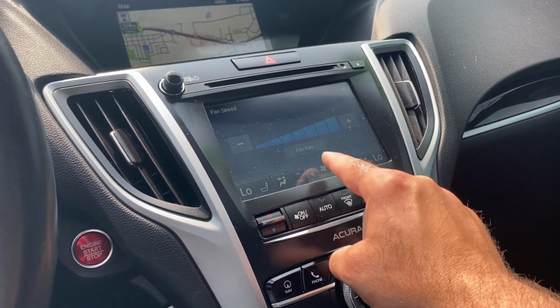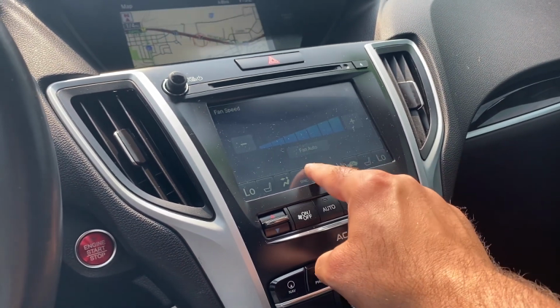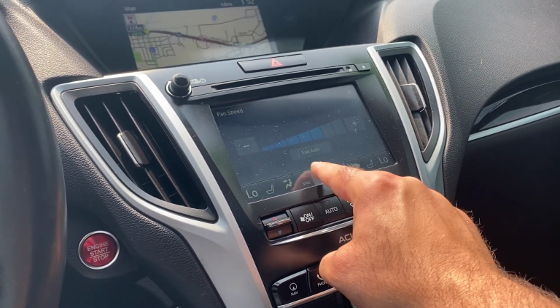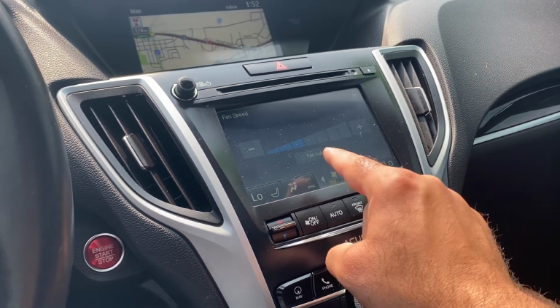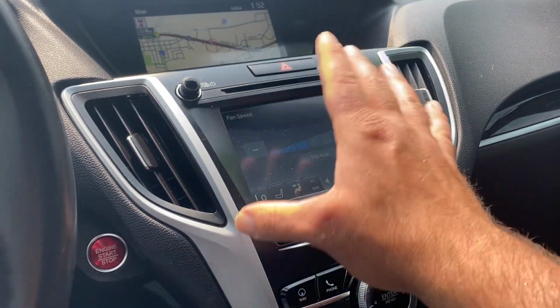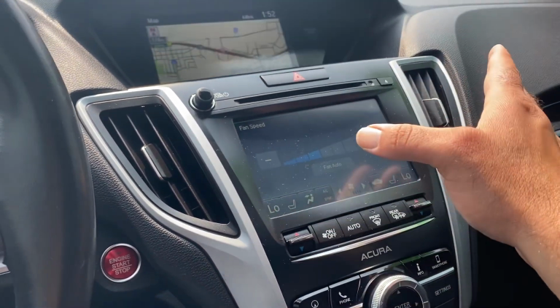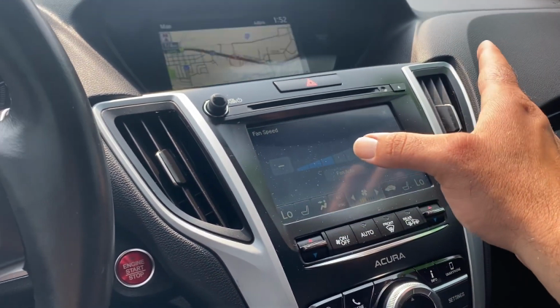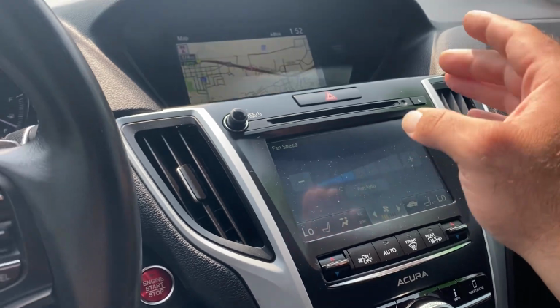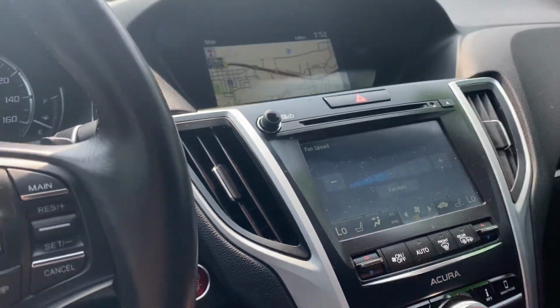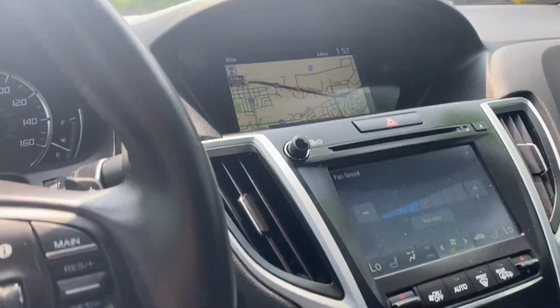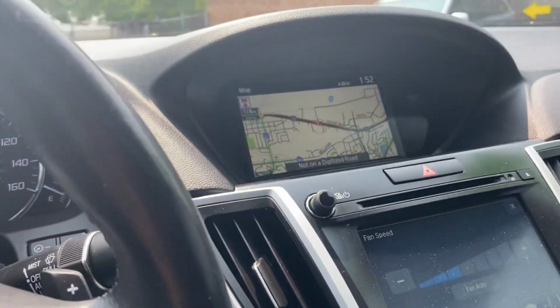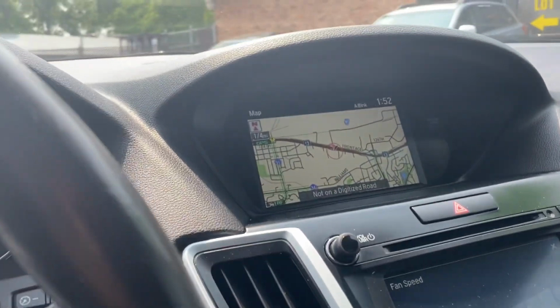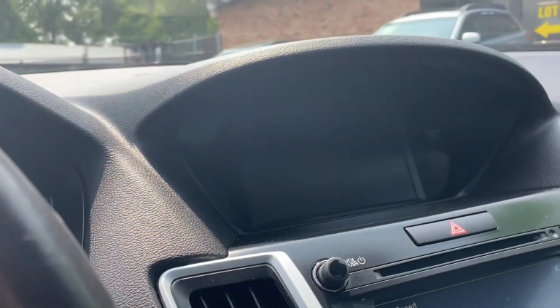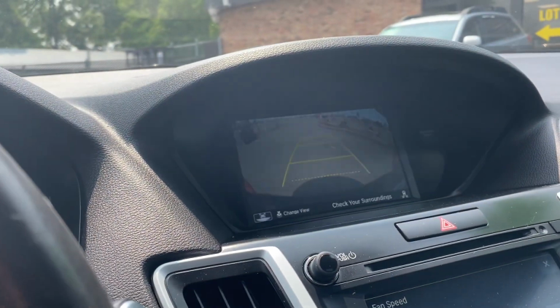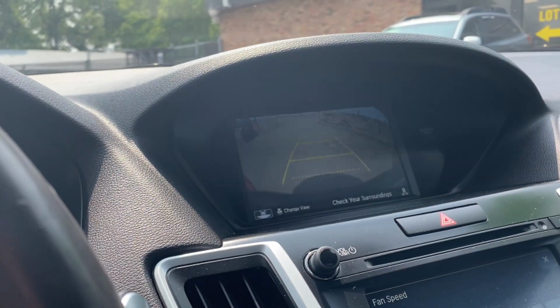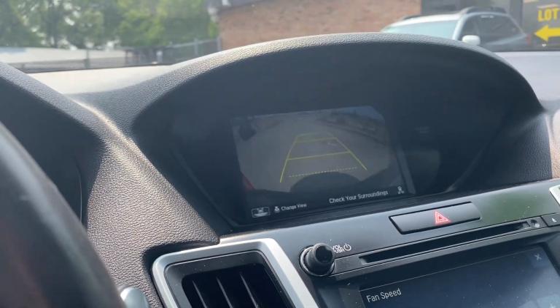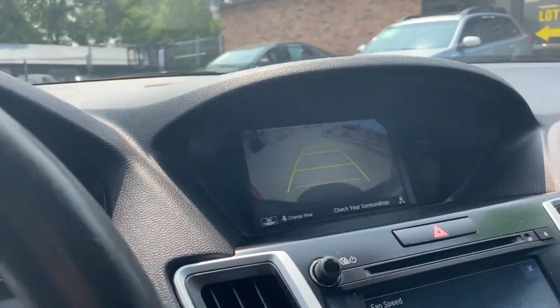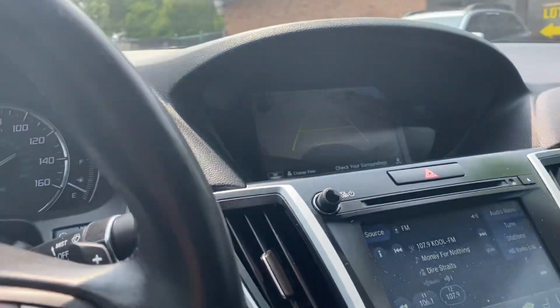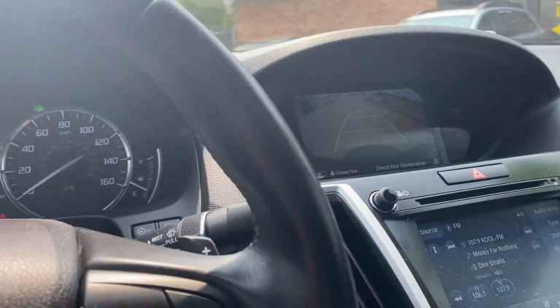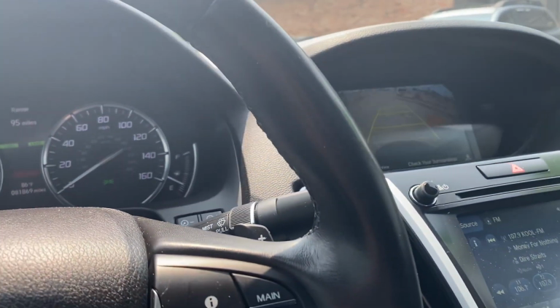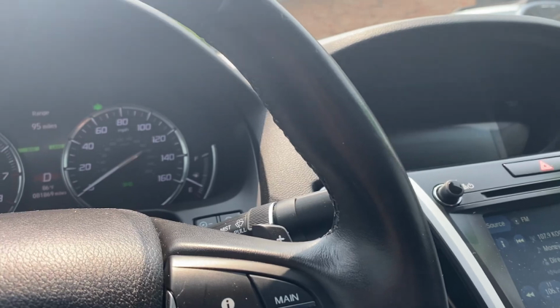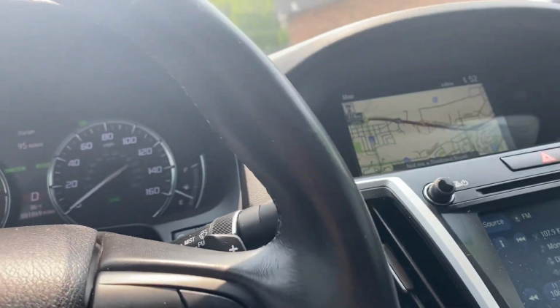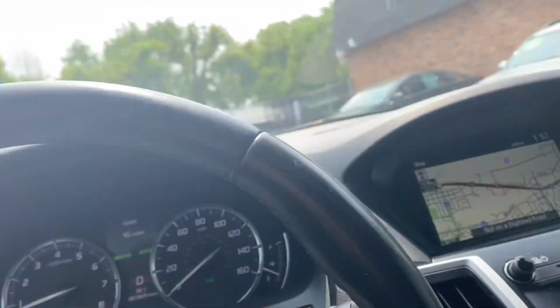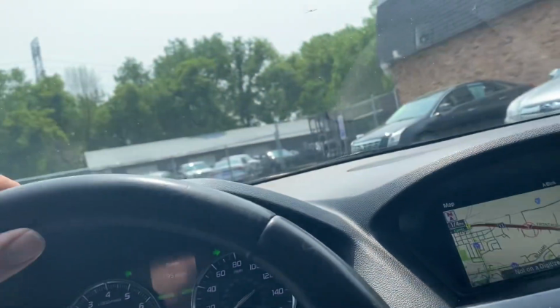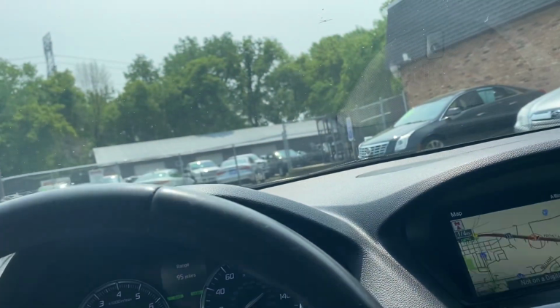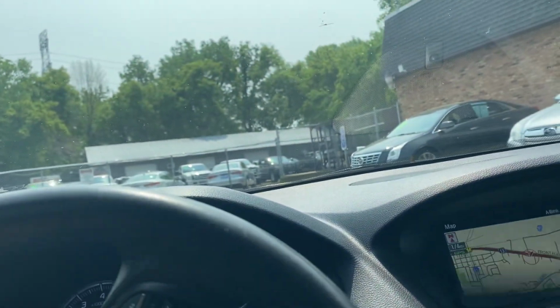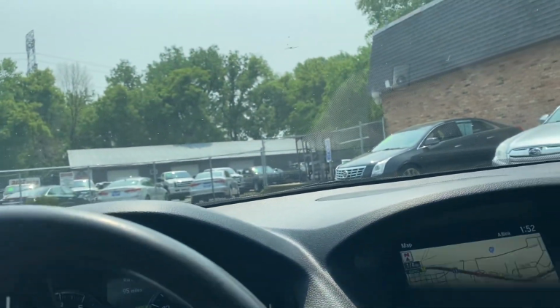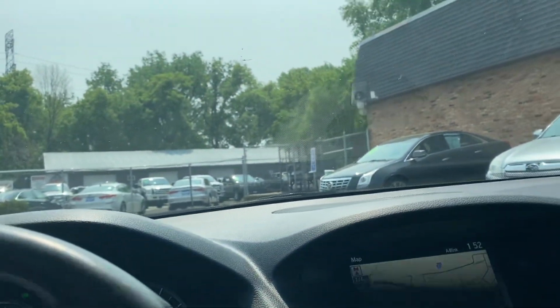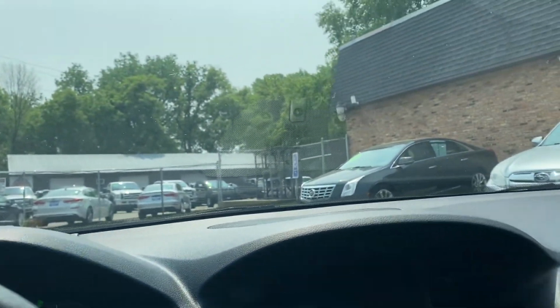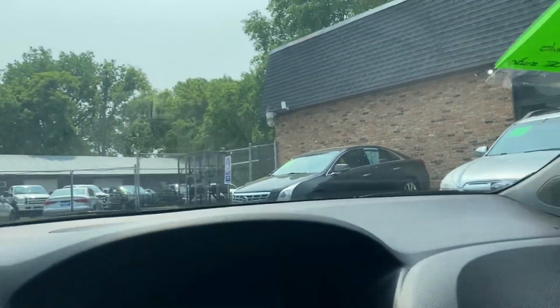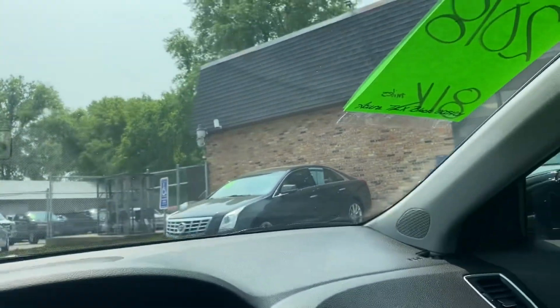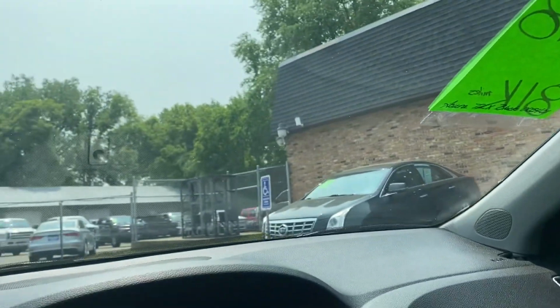So again, everything is done through the touchscreen here. There's your backup camera — nice, large backup camera. Now let's take you on a short drive and show you how the vehicle drives.